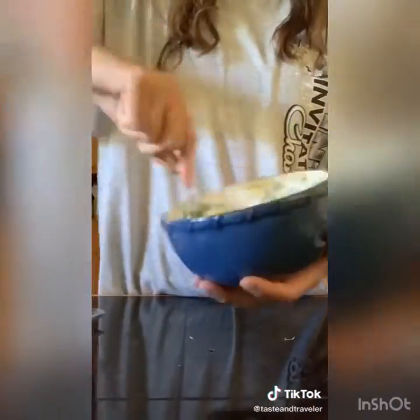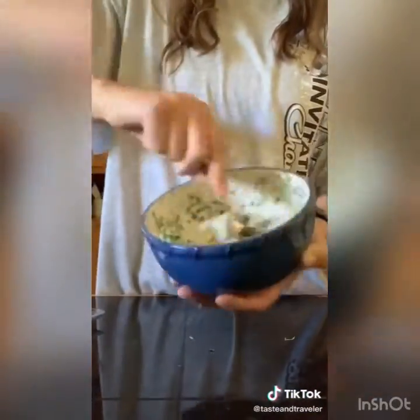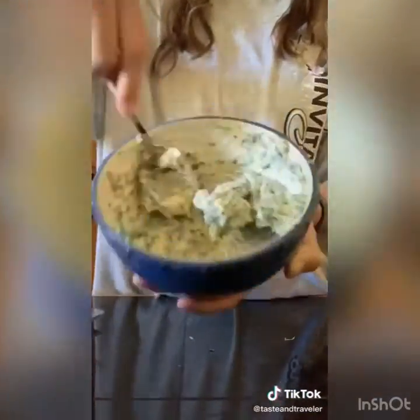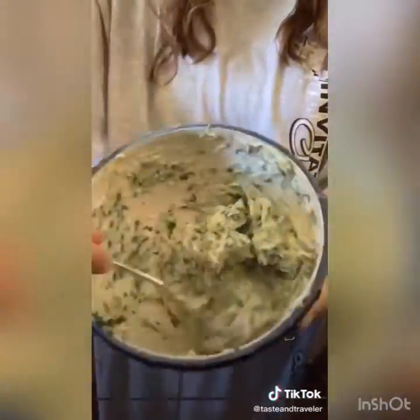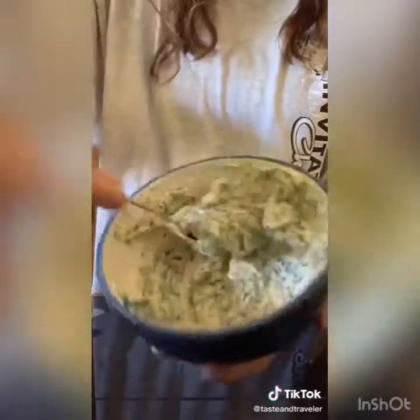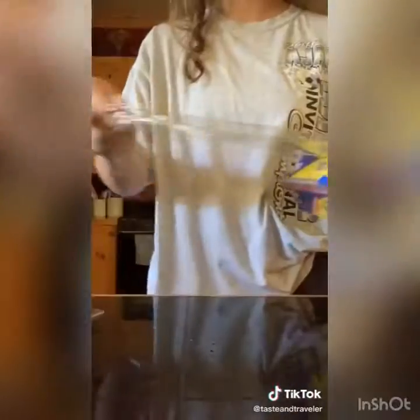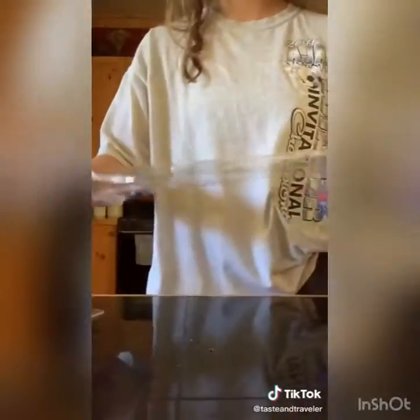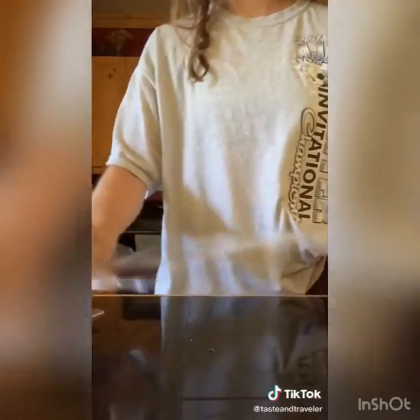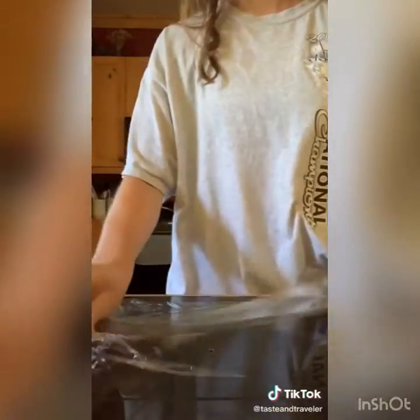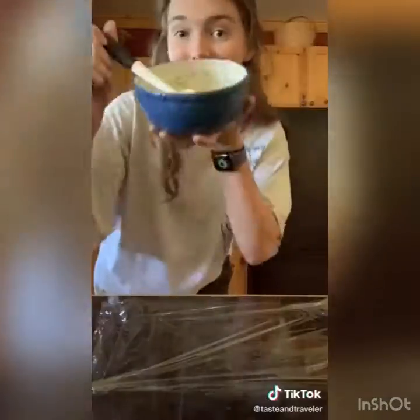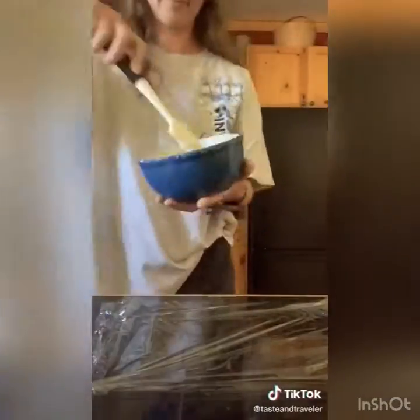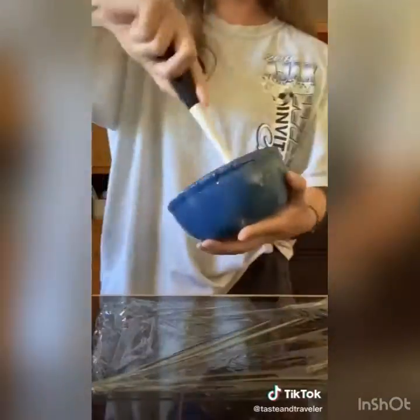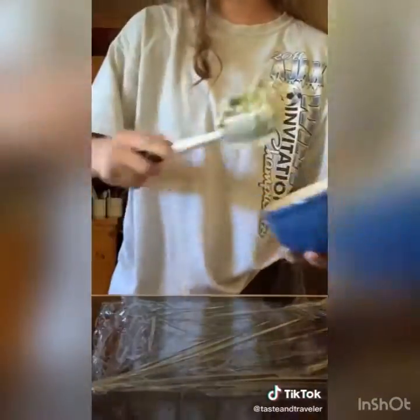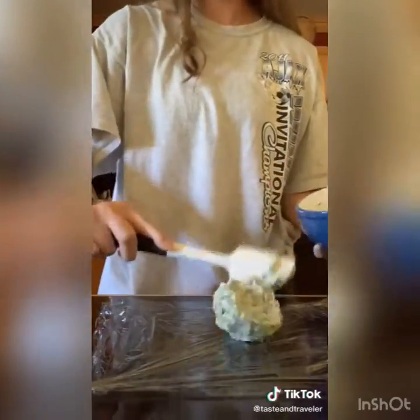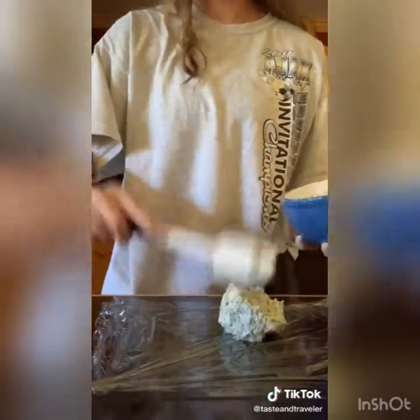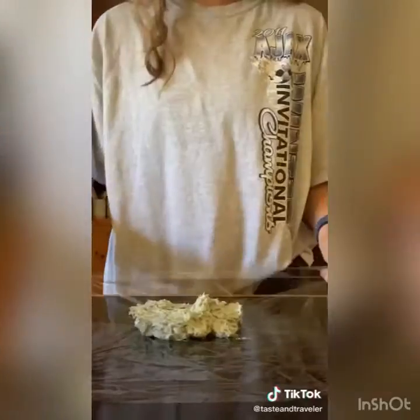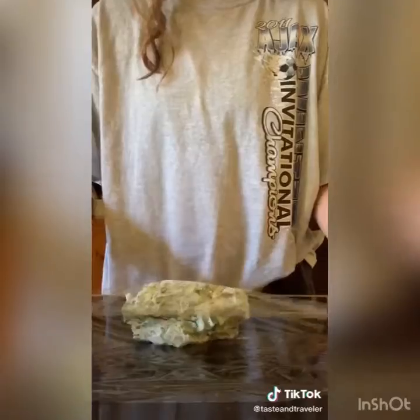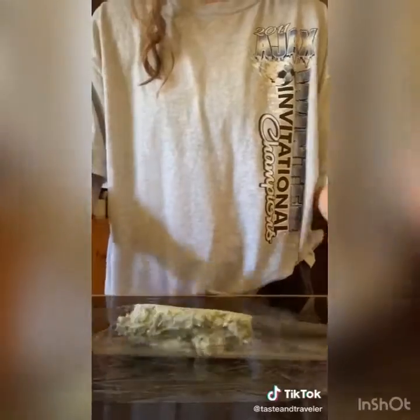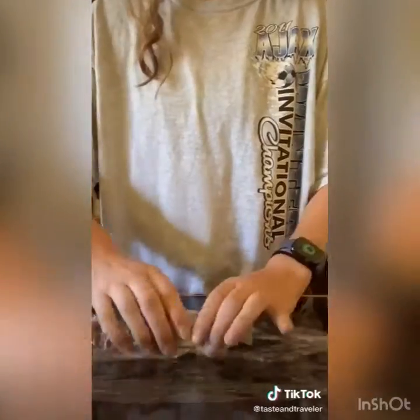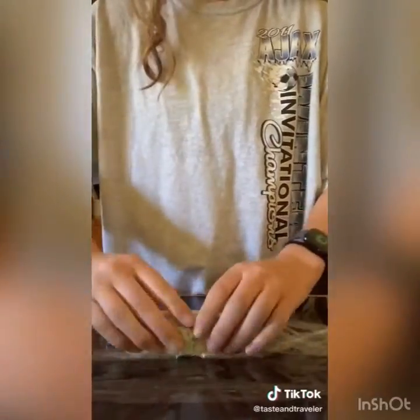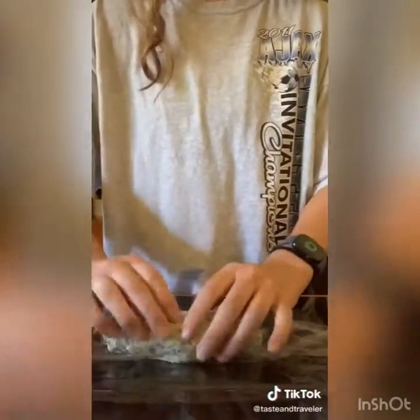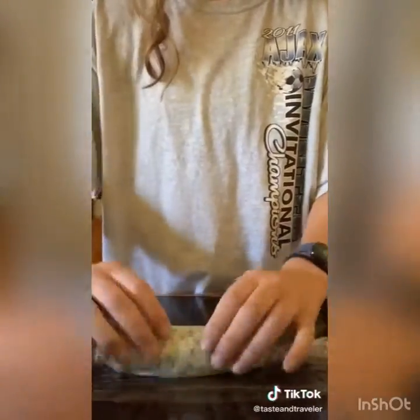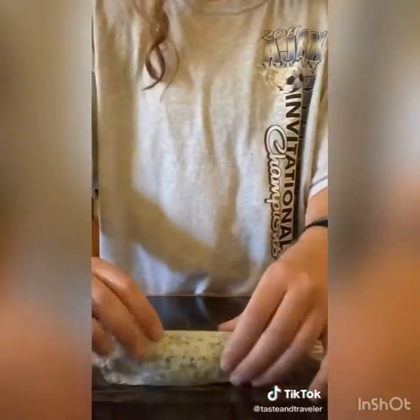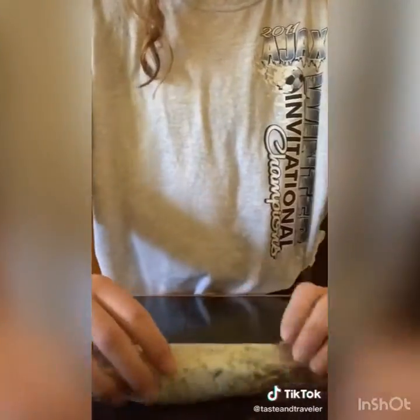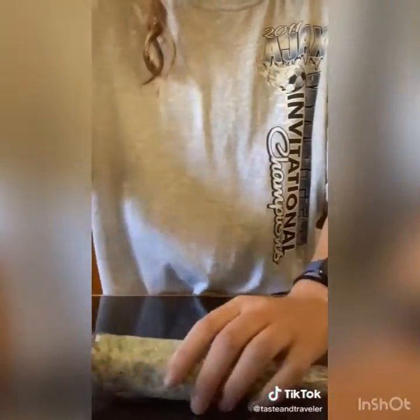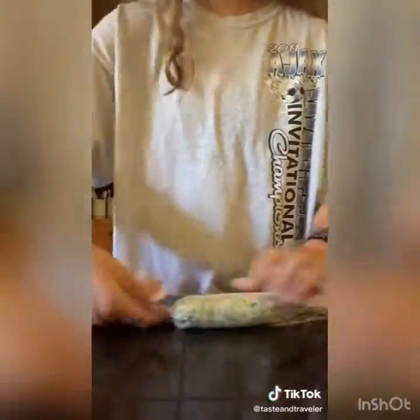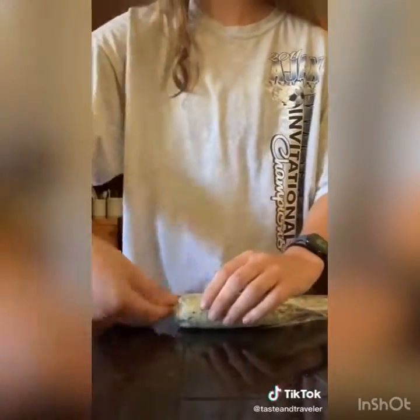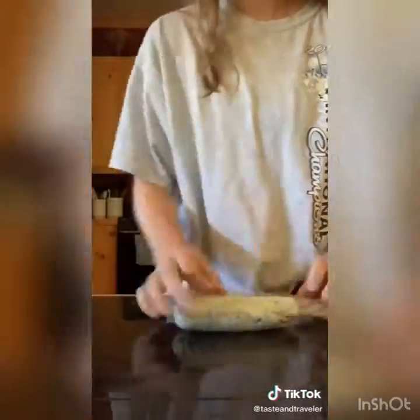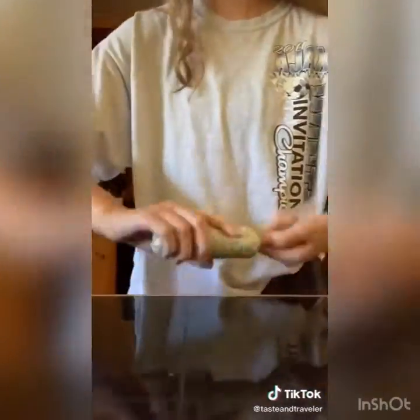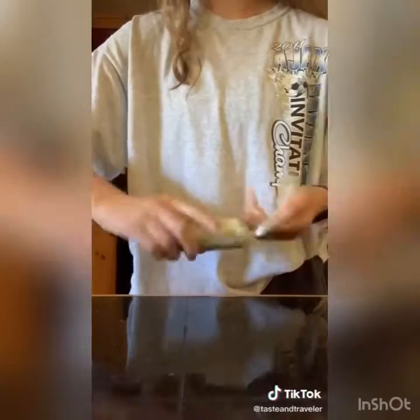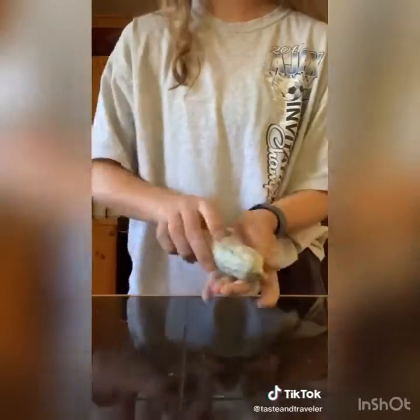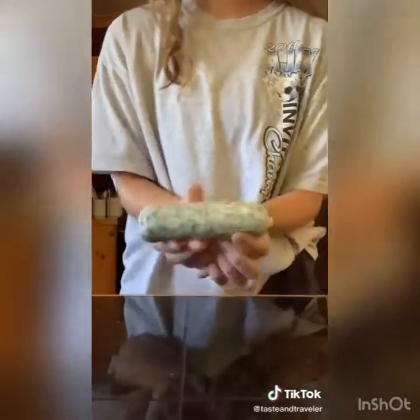Mix very well — you can also add salt and pepper to taste, but I used salted butter so it was fine. Lay out plastic wrap, add your butter mixture in the middle, and roll into a log. To seal it, just twist the ends, then refrigerate for at least one hour.